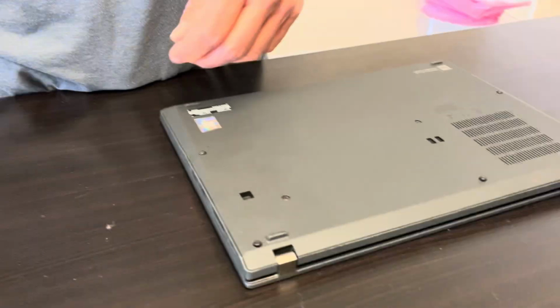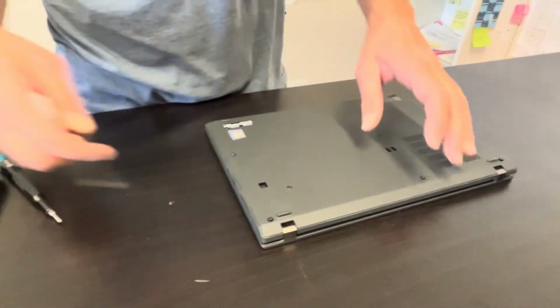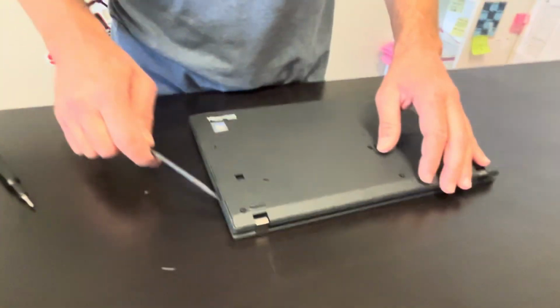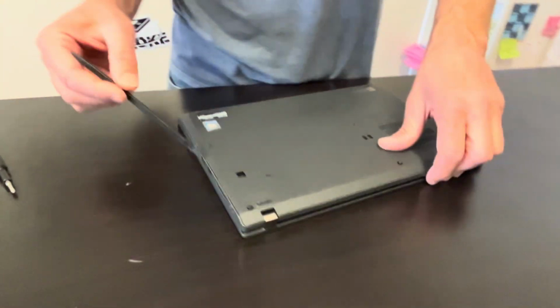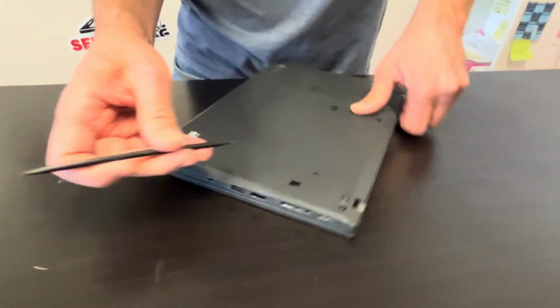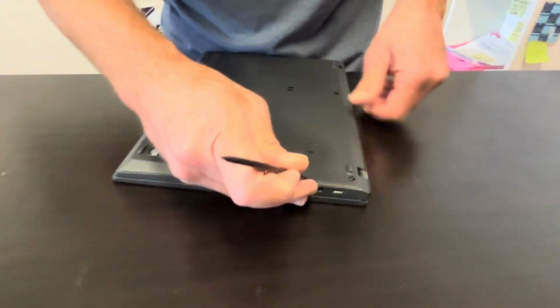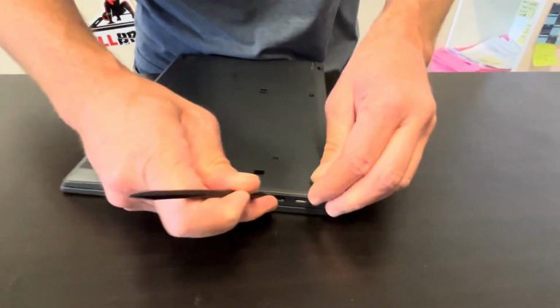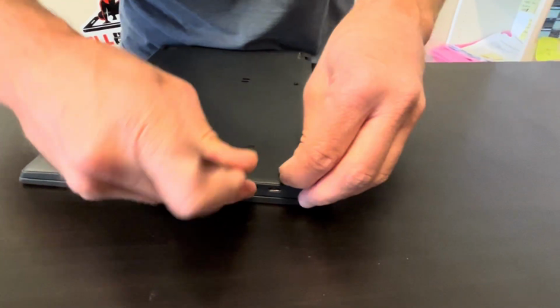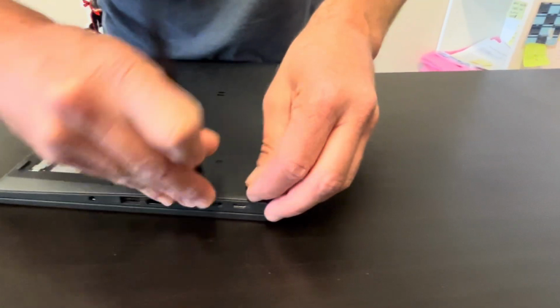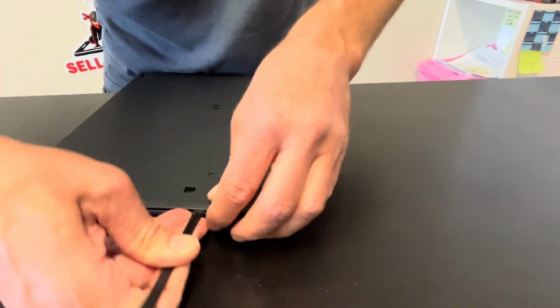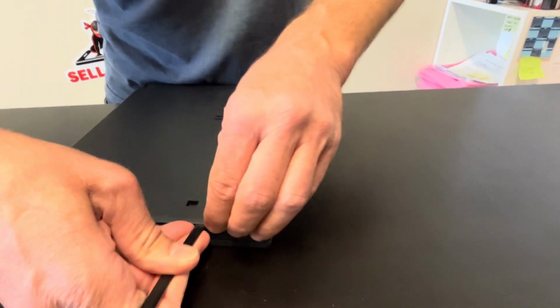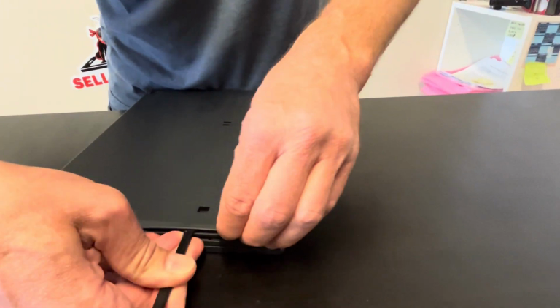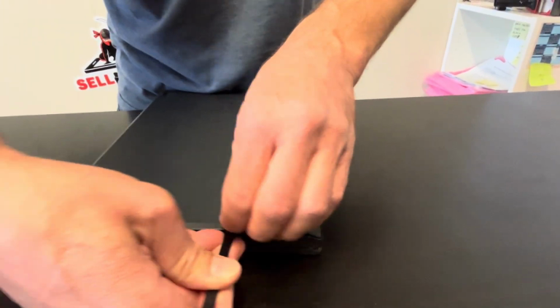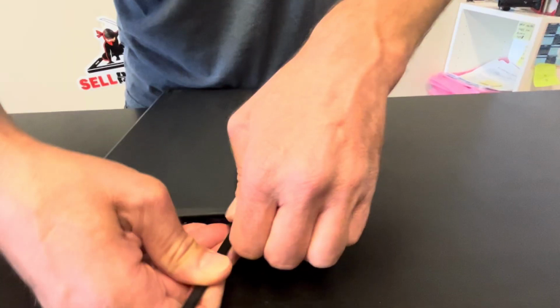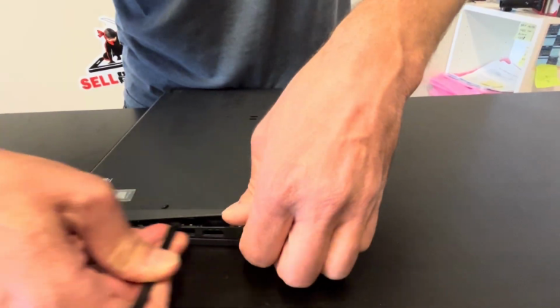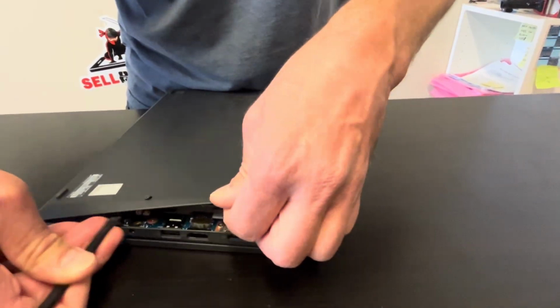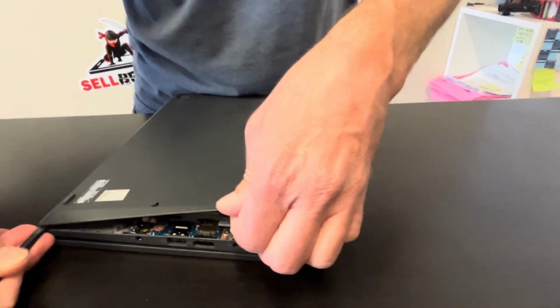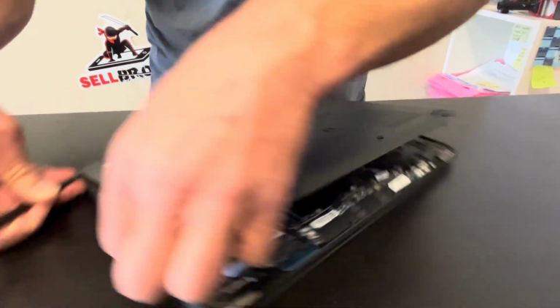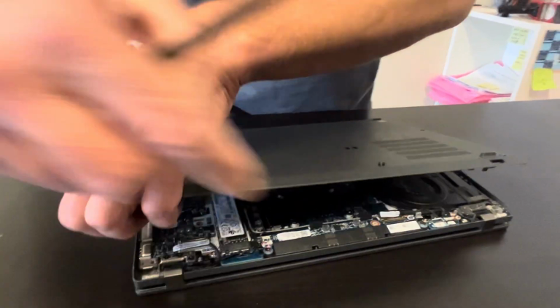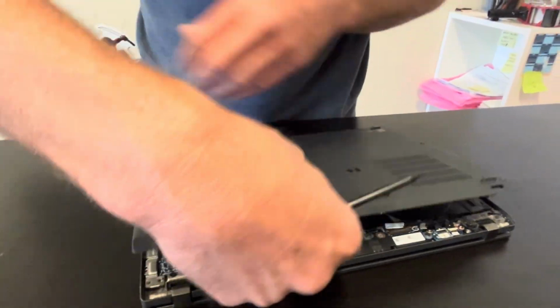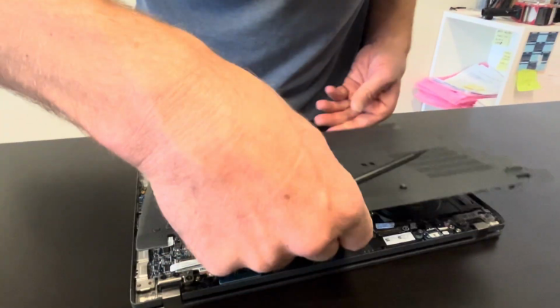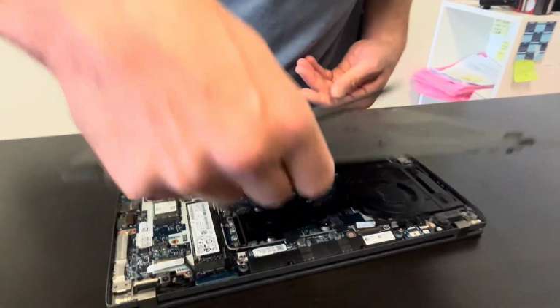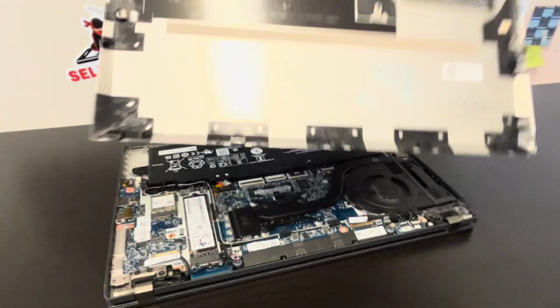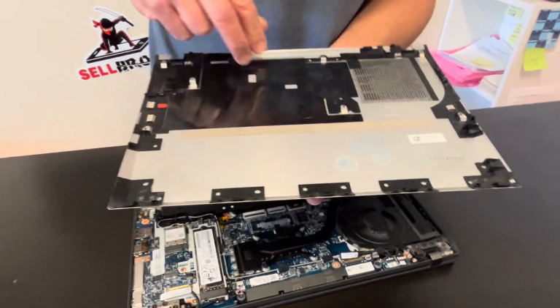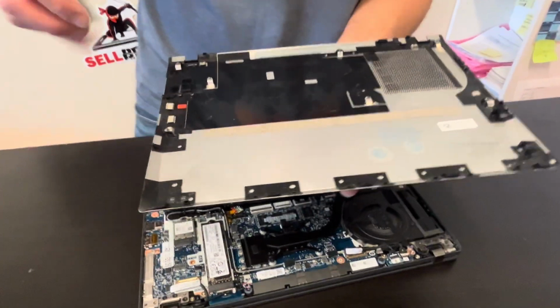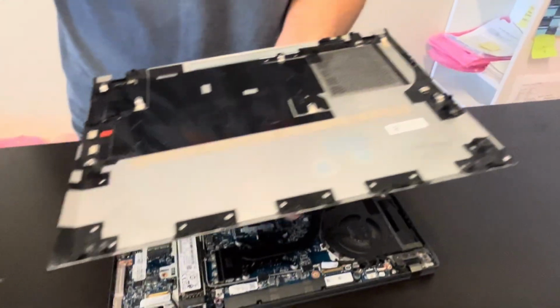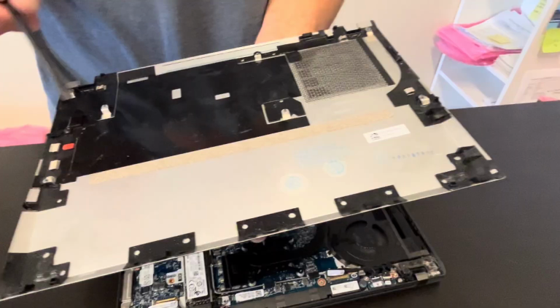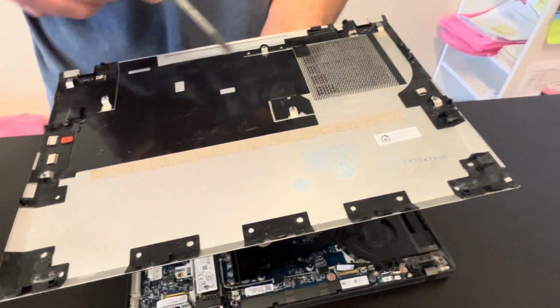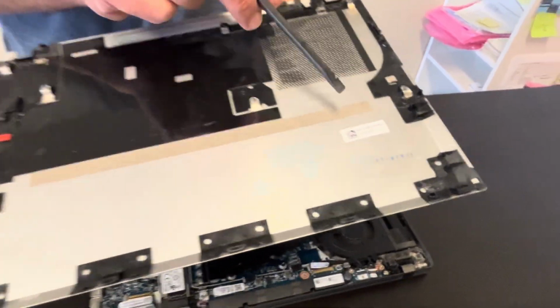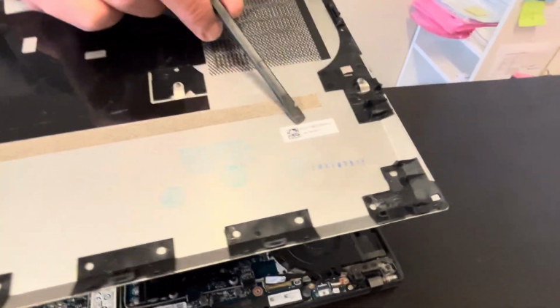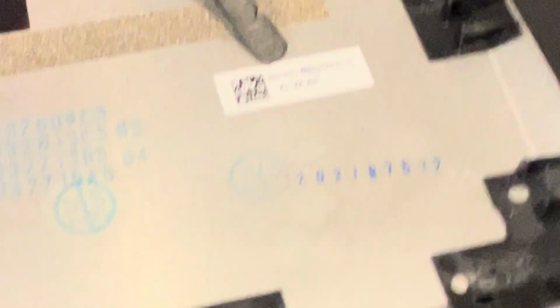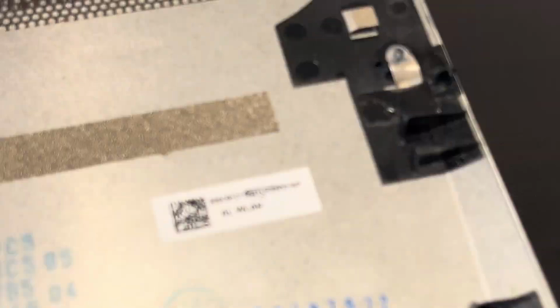Now we have to separate the bottom case from the palm rest. Find the gap where you can put your tool and disconnect the clips. The bottom is out — here we should have the part number.